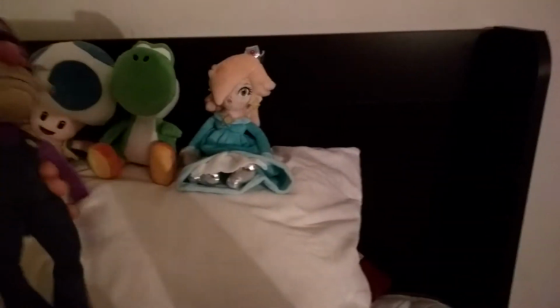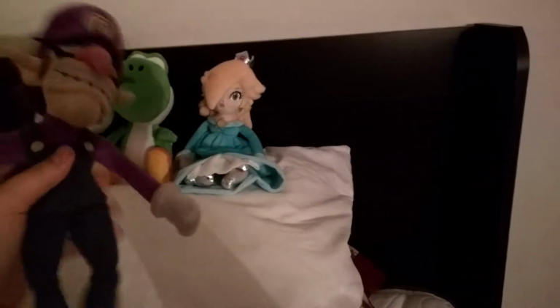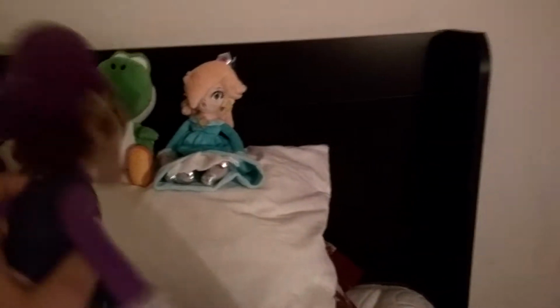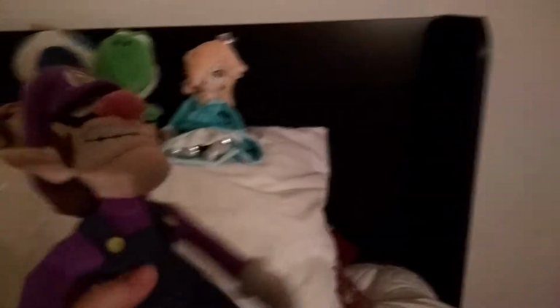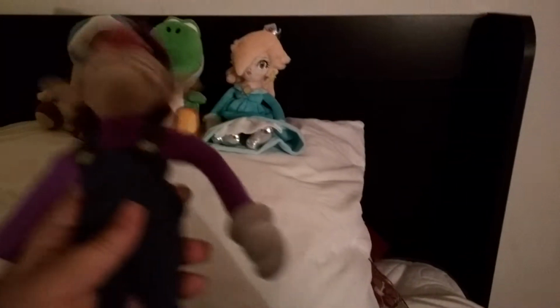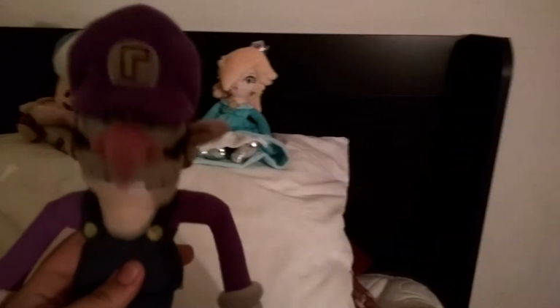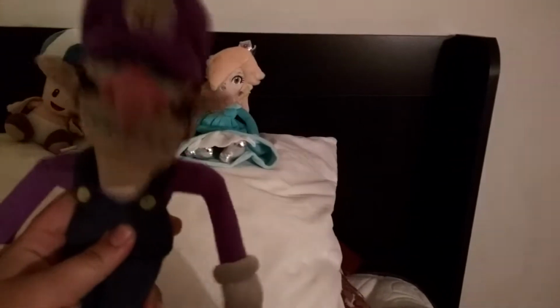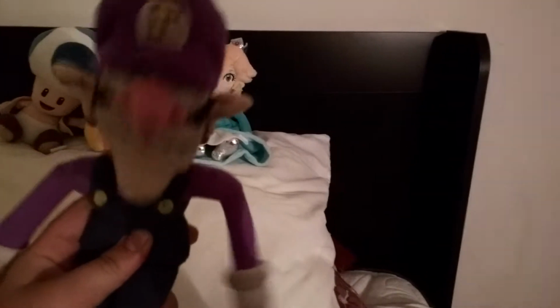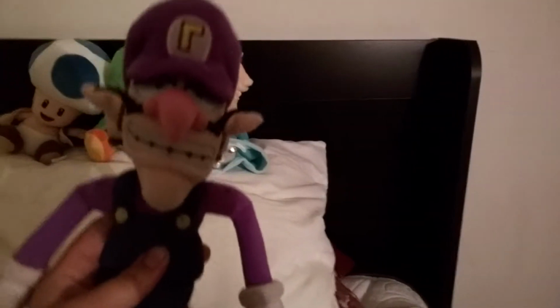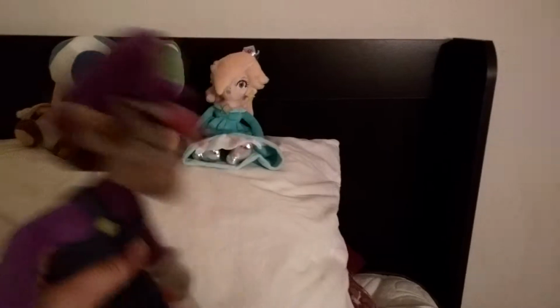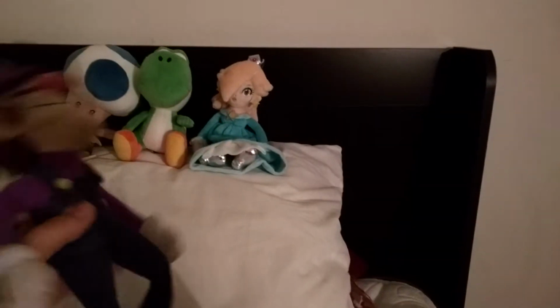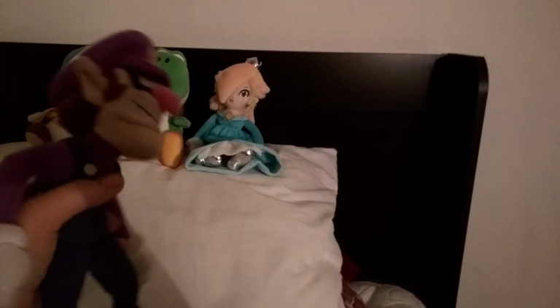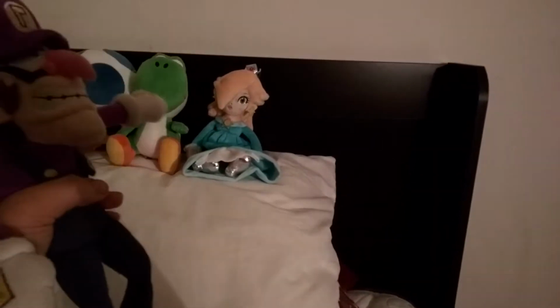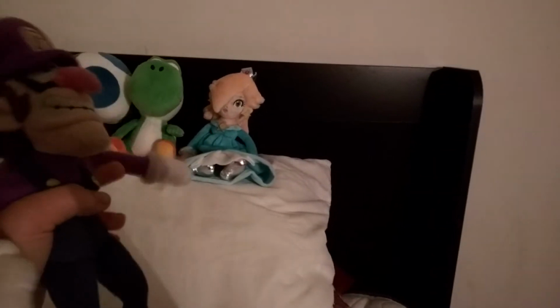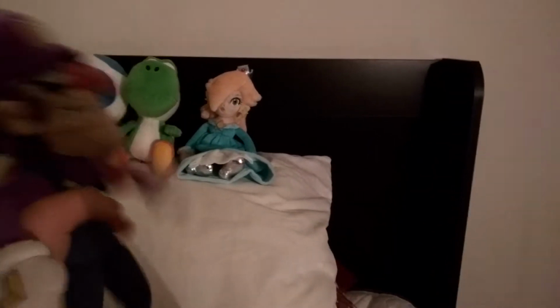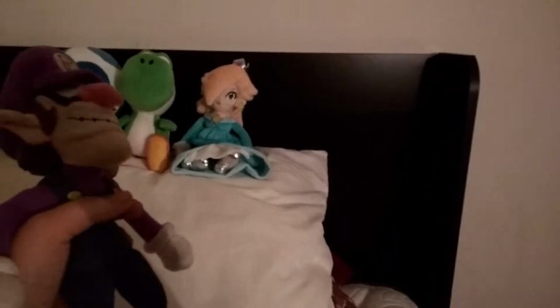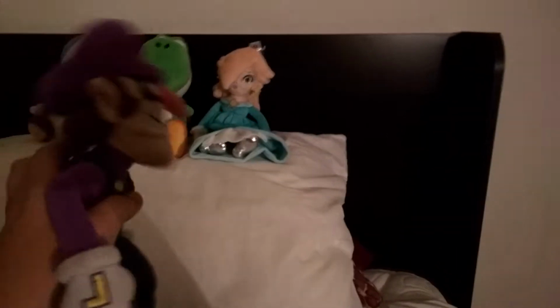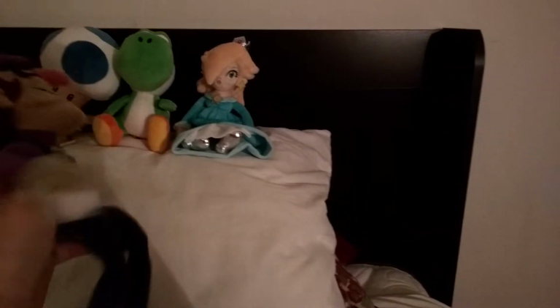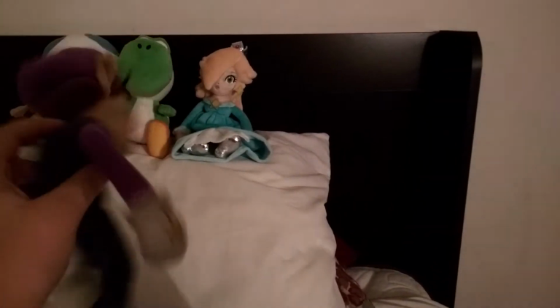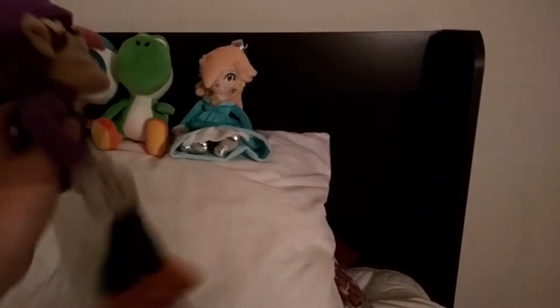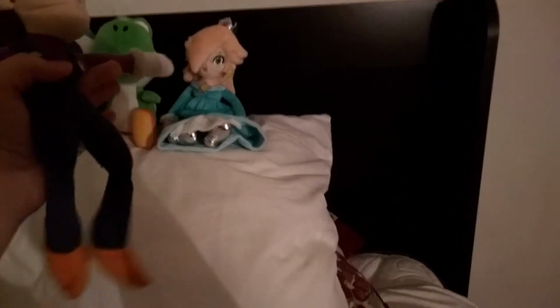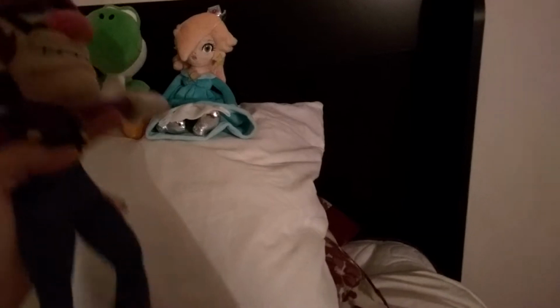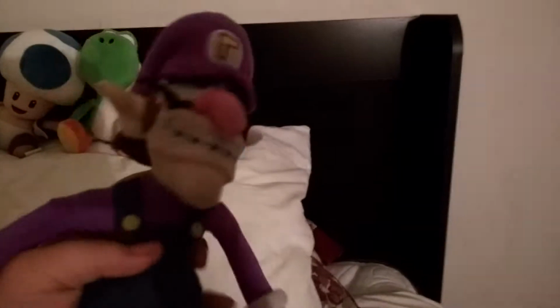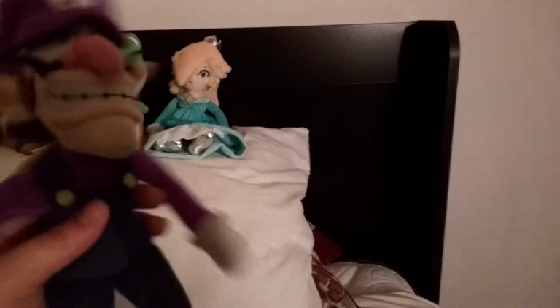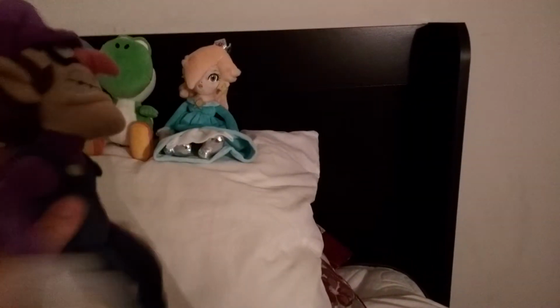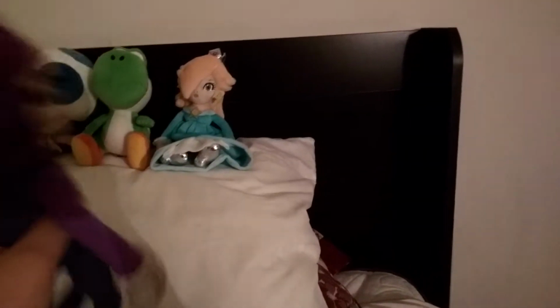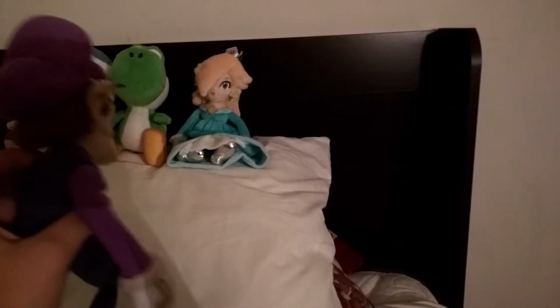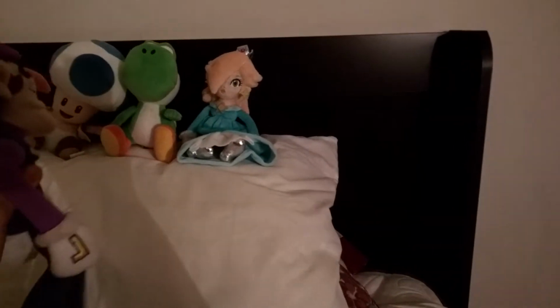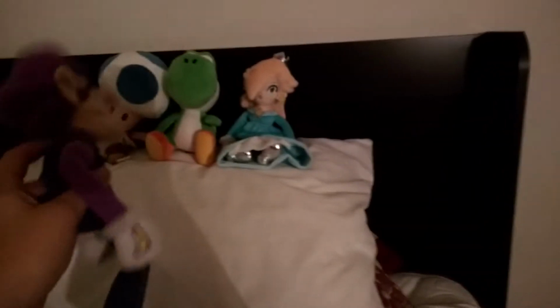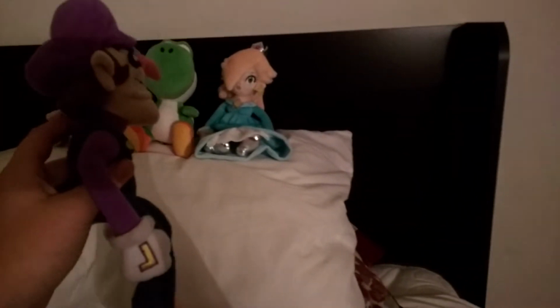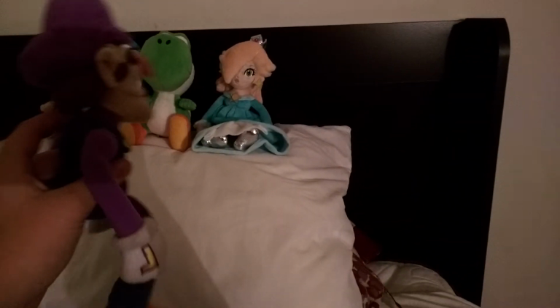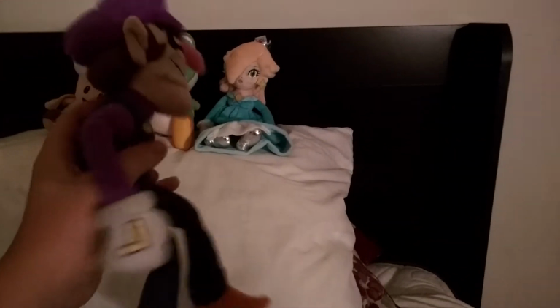I got this new Yoshi because my other one doesn't really fit into my Sanei collection. So I got this little guy and he's really awesome. He's probably the stiffest one I have because I bought him at GameStop, as well as the Blue Toad.